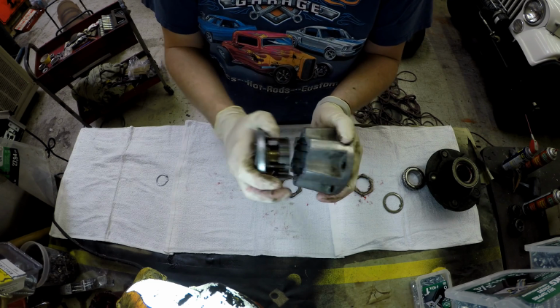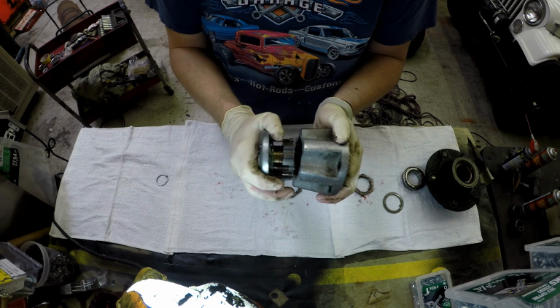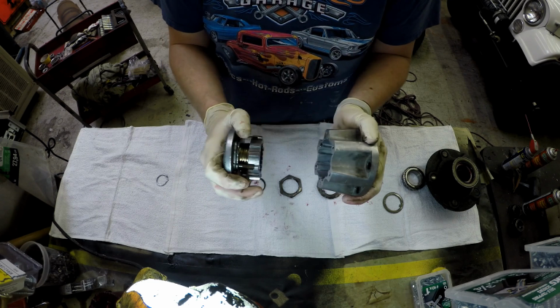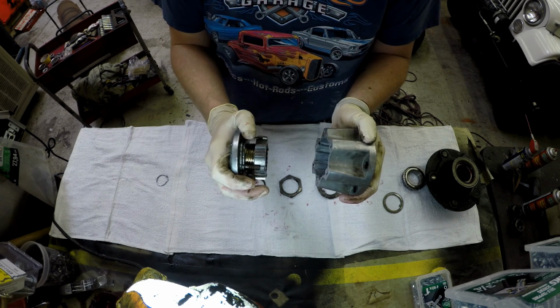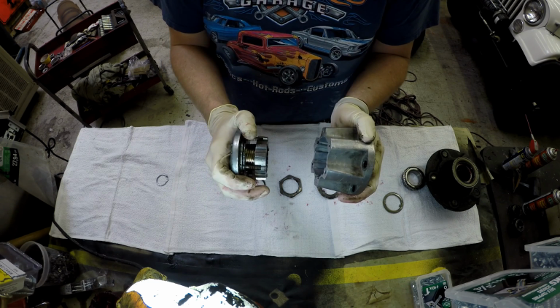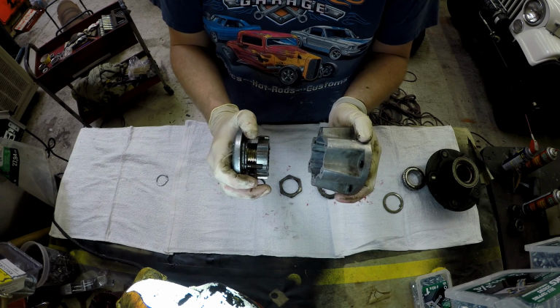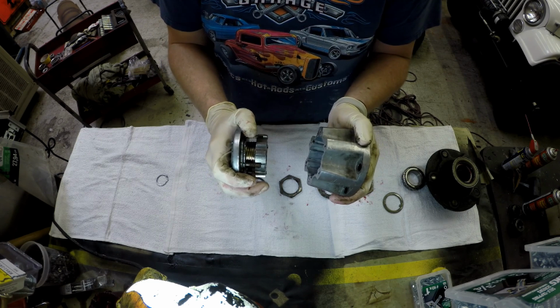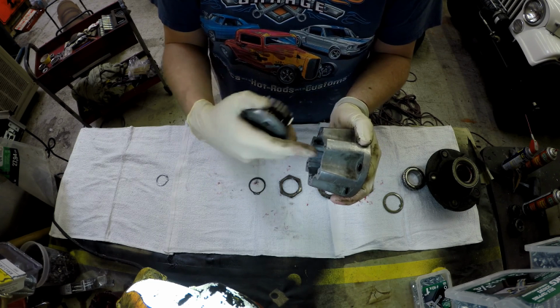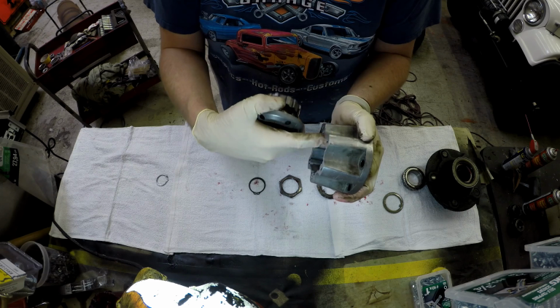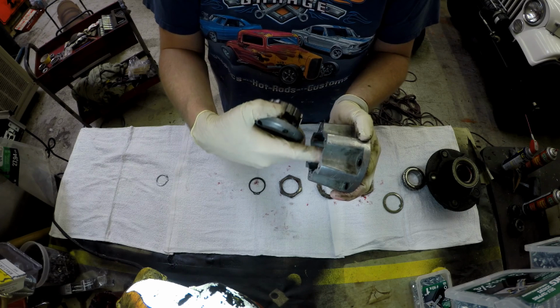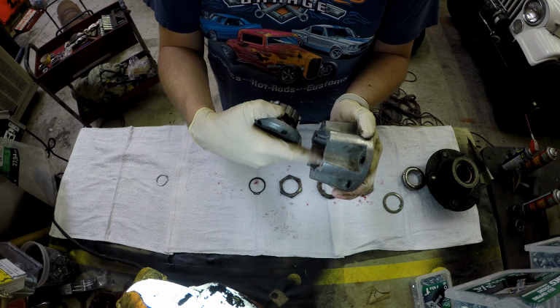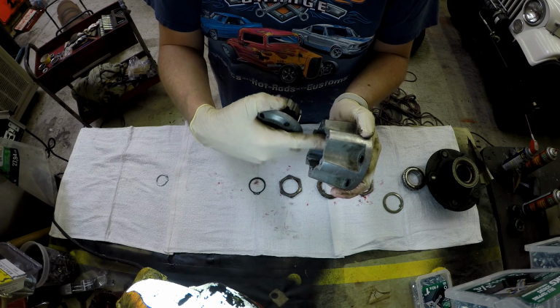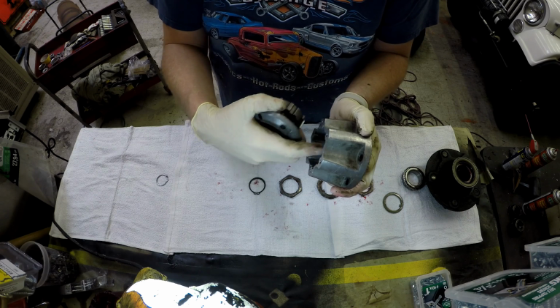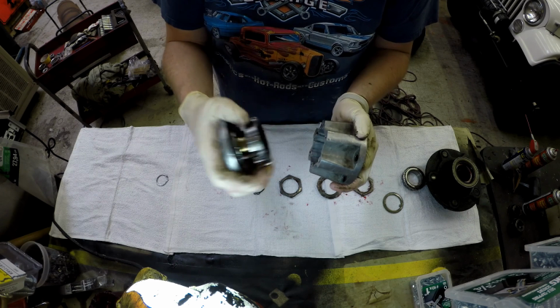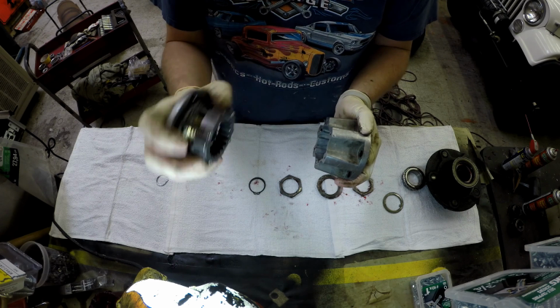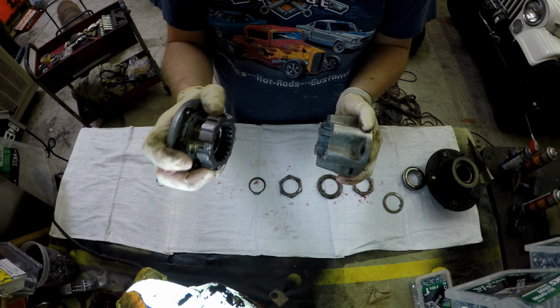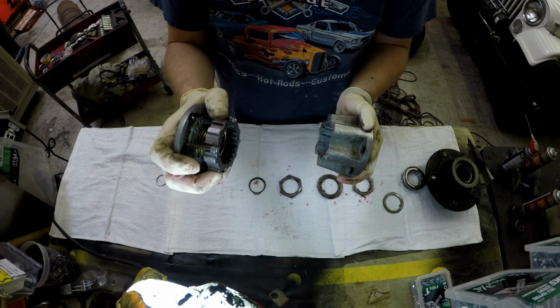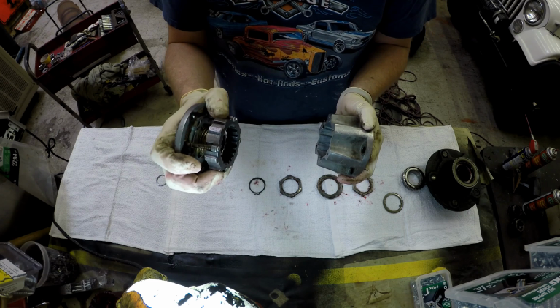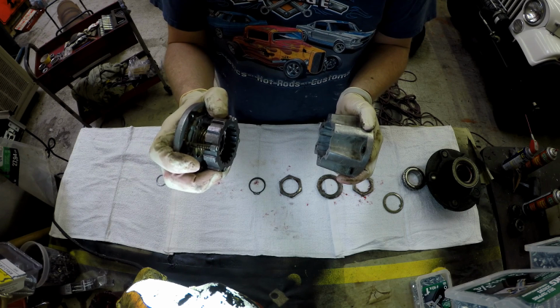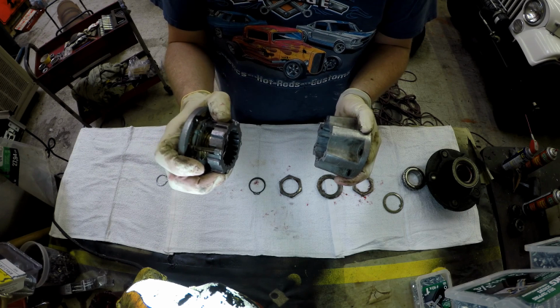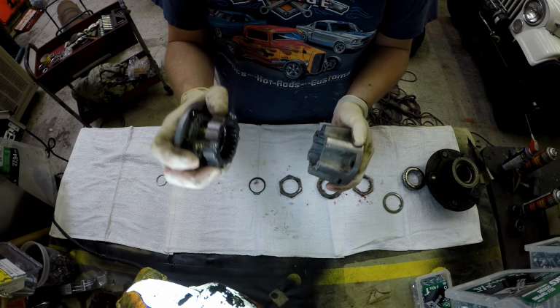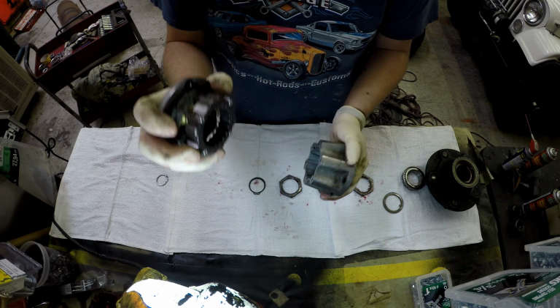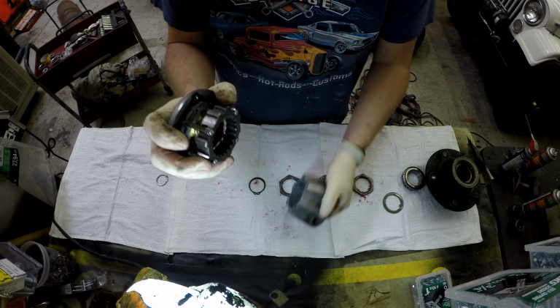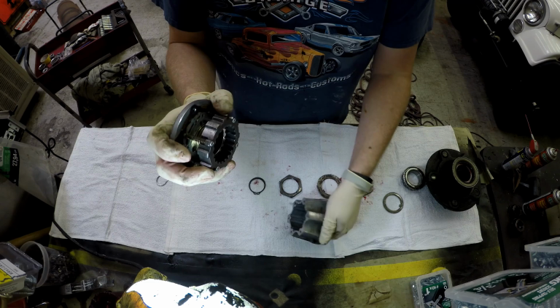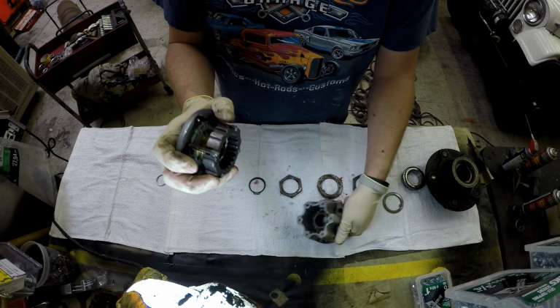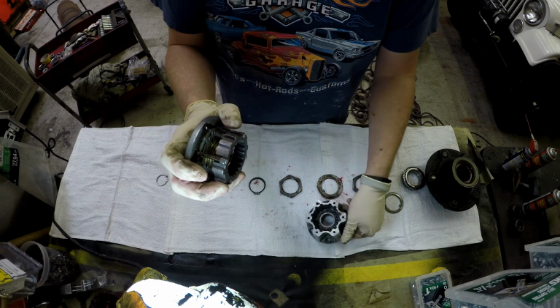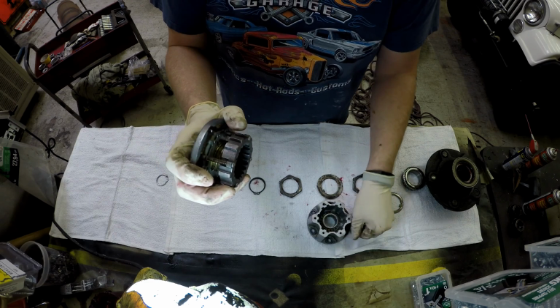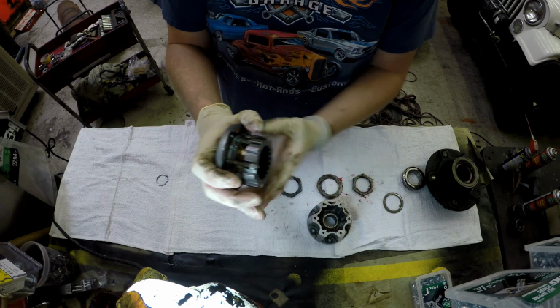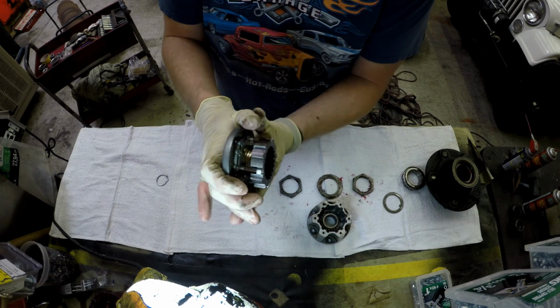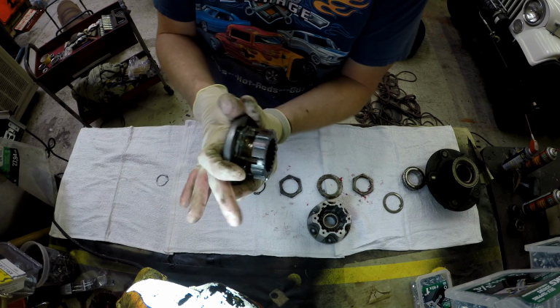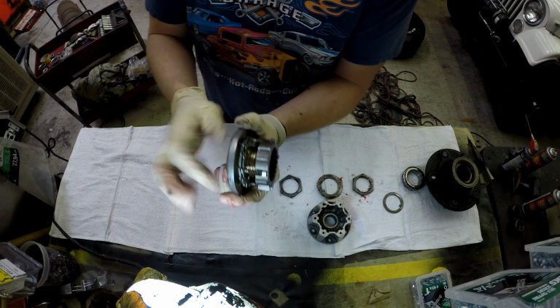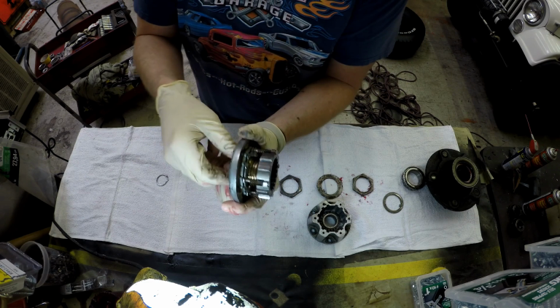So basically, when unlocked, it can't touch the interior hub shaft, which means even if you engage four-wheel drive, you will not transfer power to those front tires.